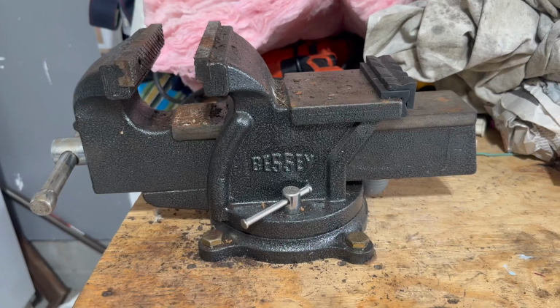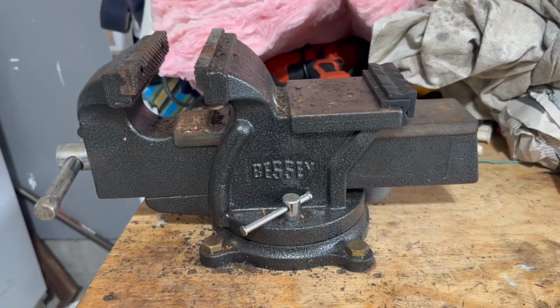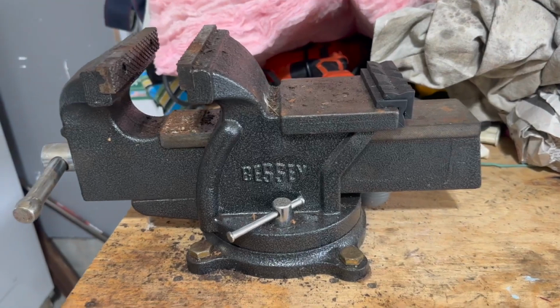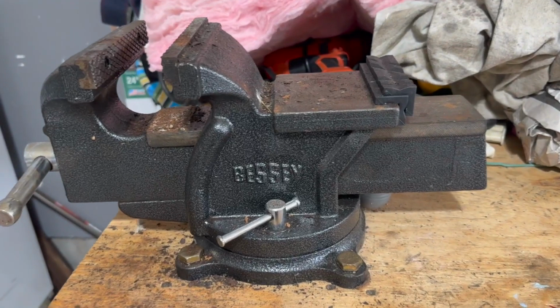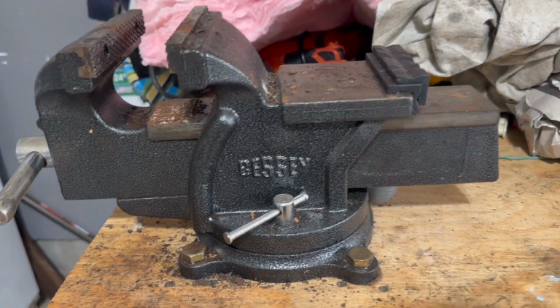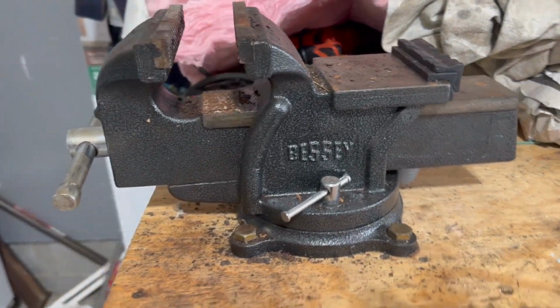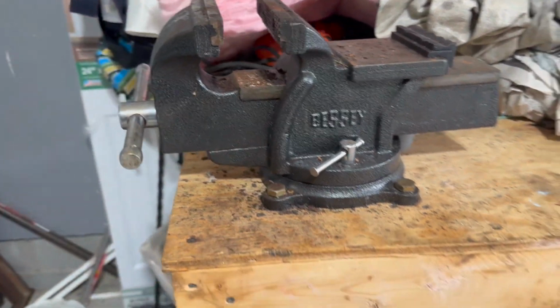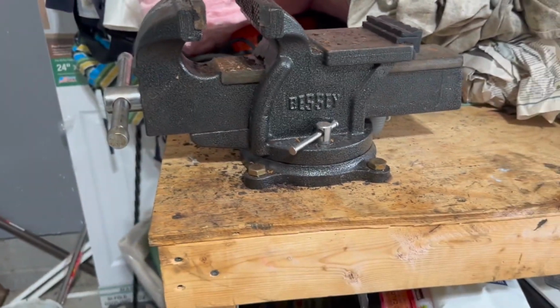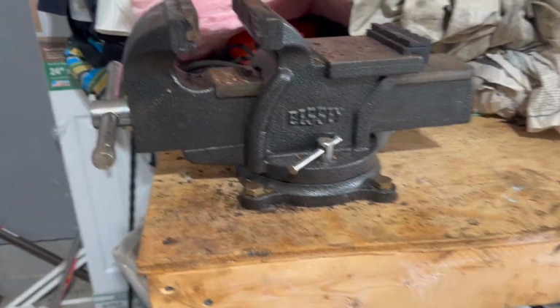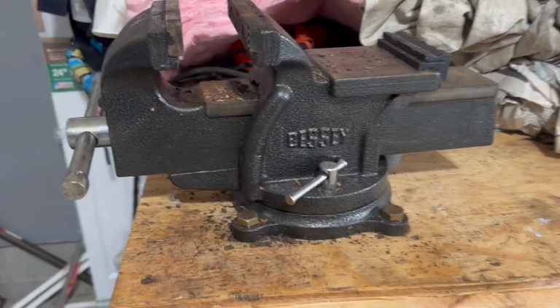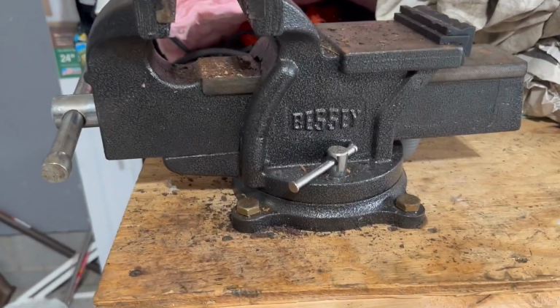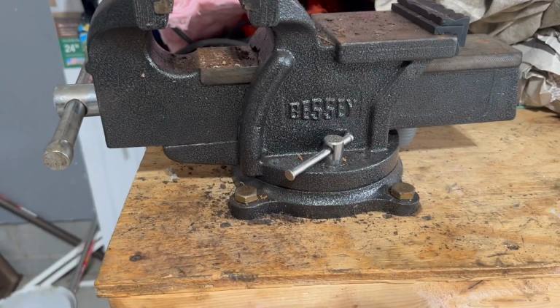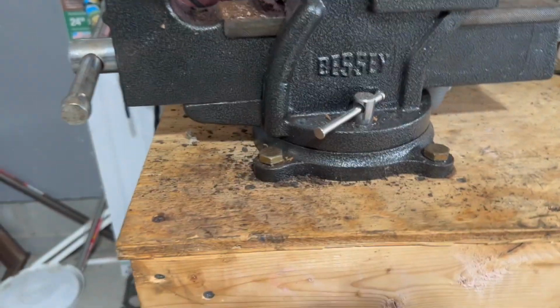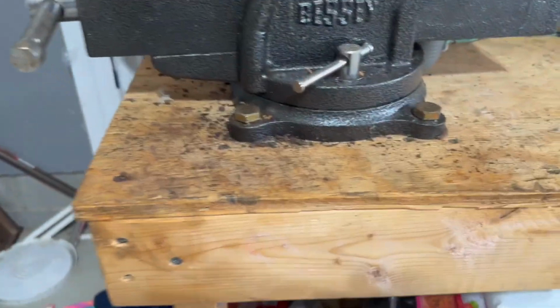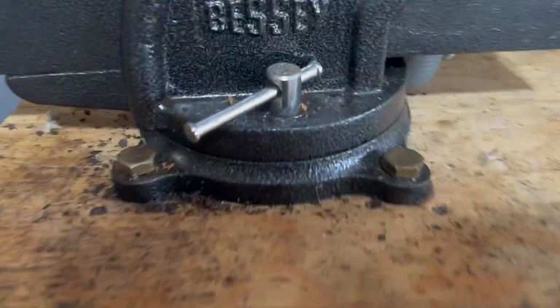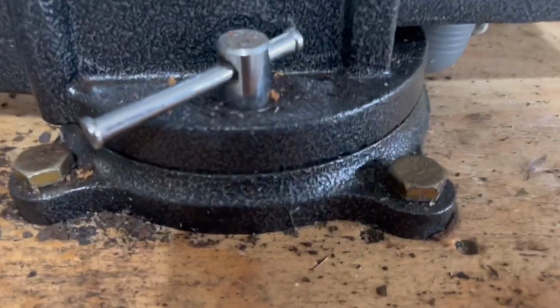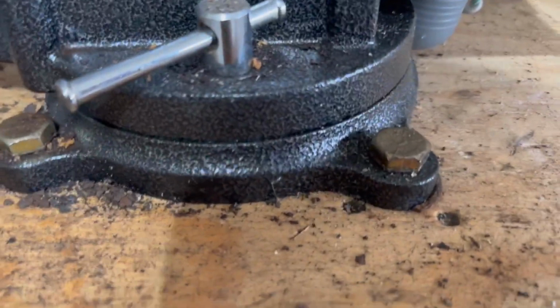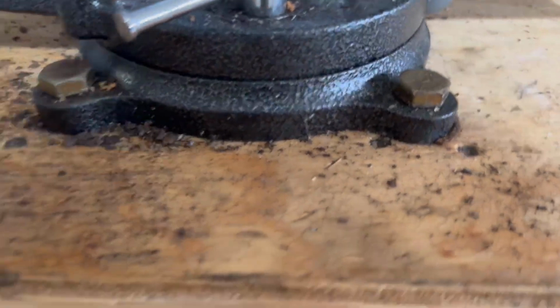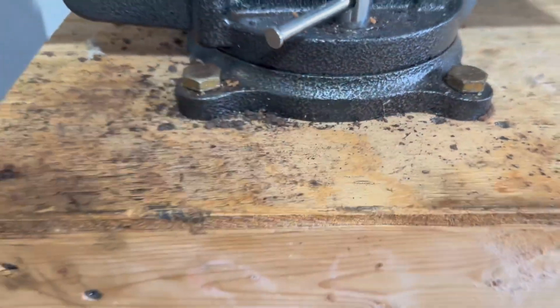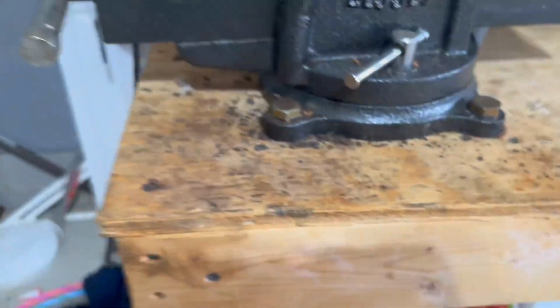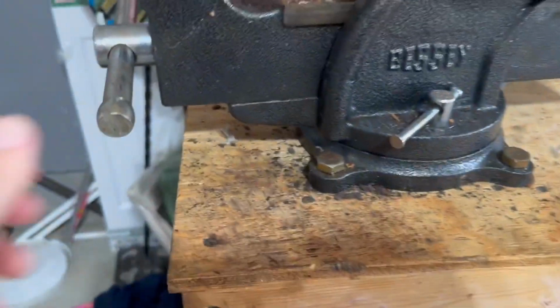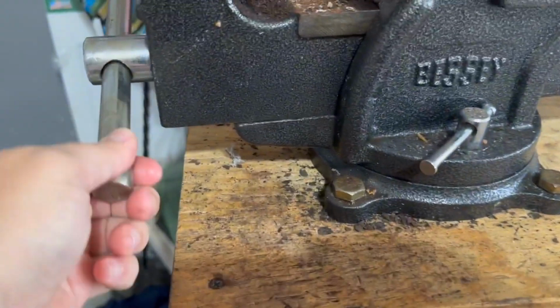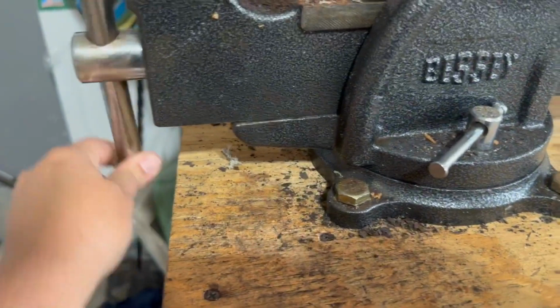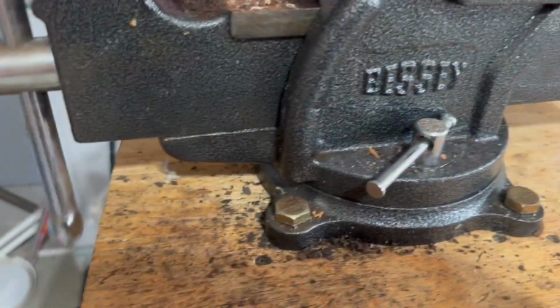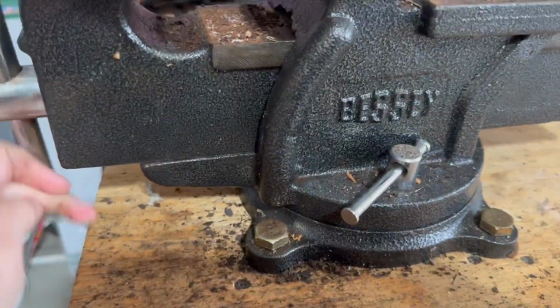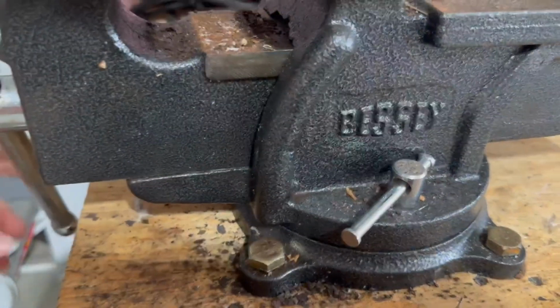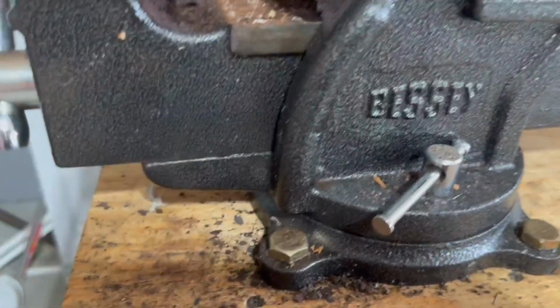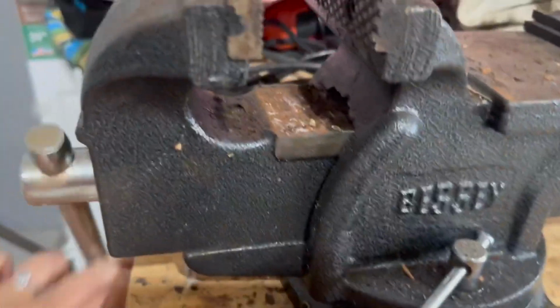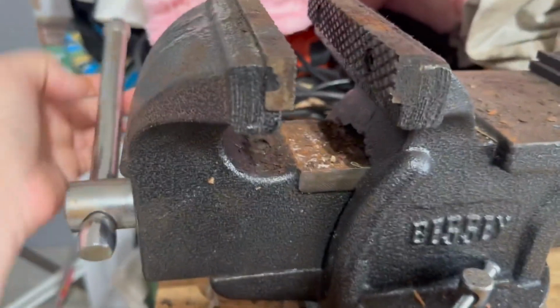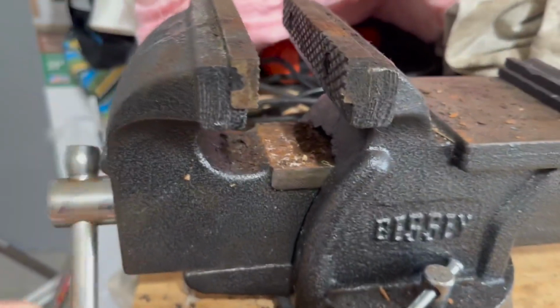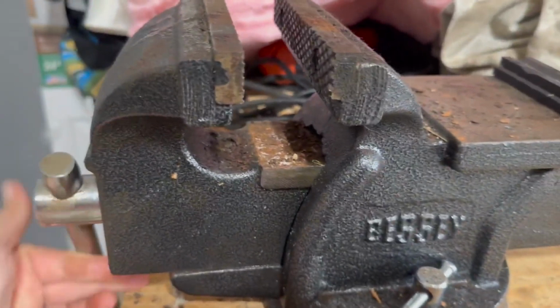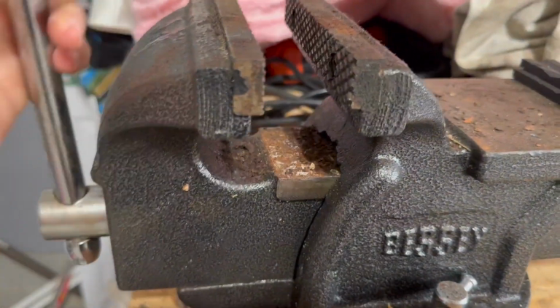This is the Bessey heavy-duty bench vise, and these are really strong, really tough. You just bolt them down into your workbench or other space, and they can clamp whatever you need.